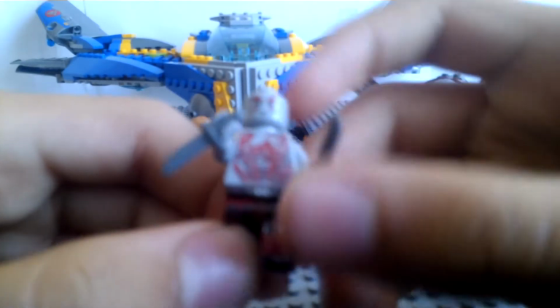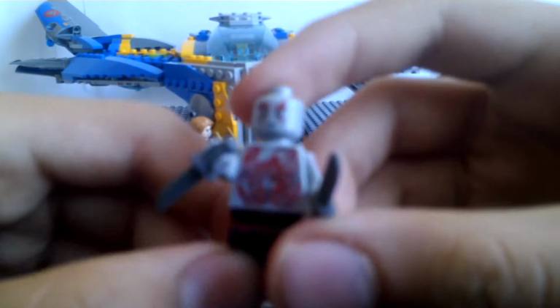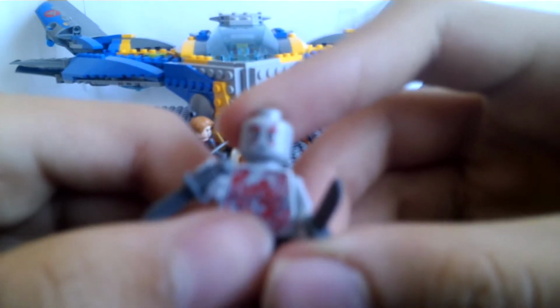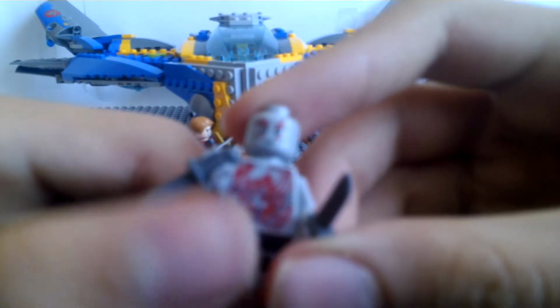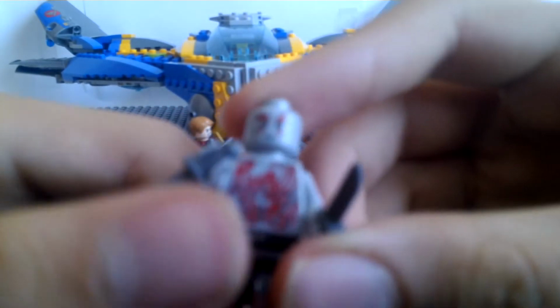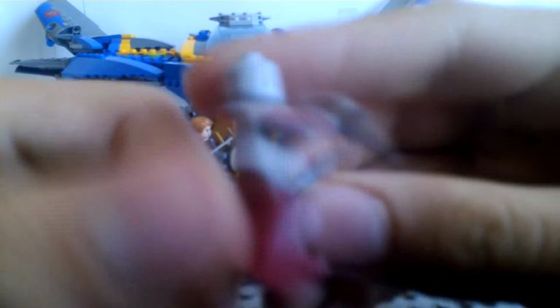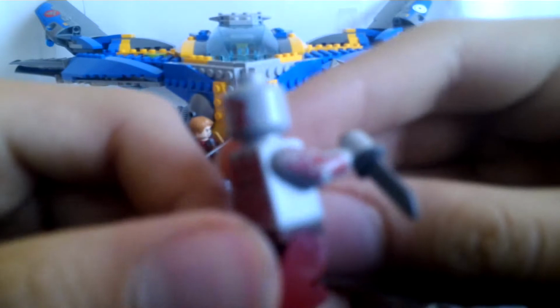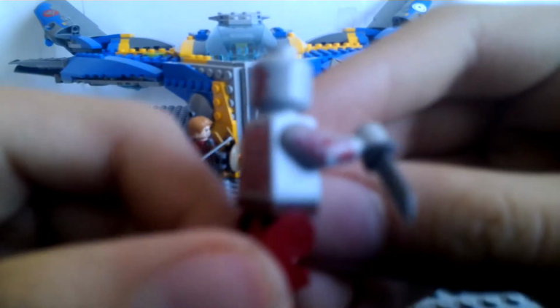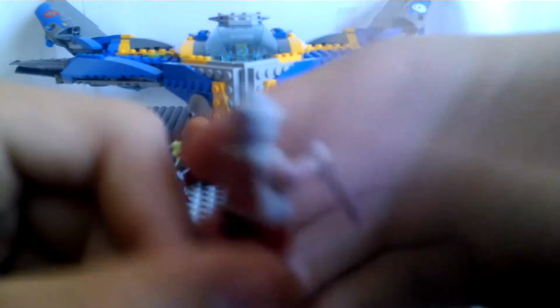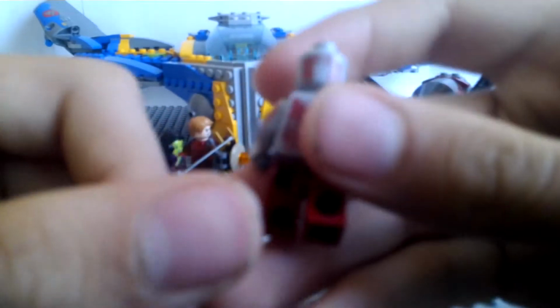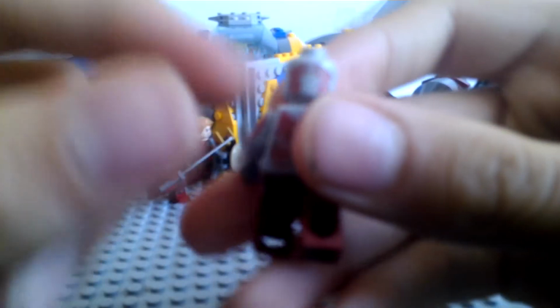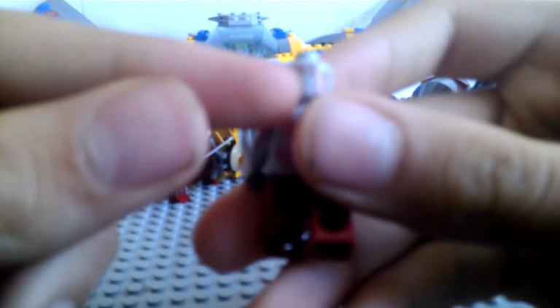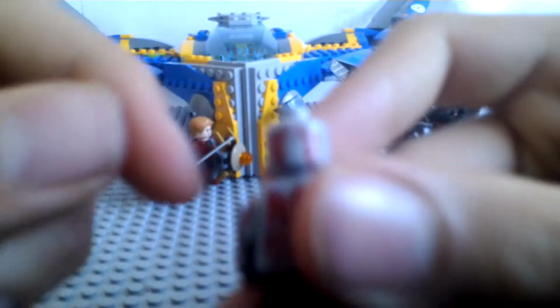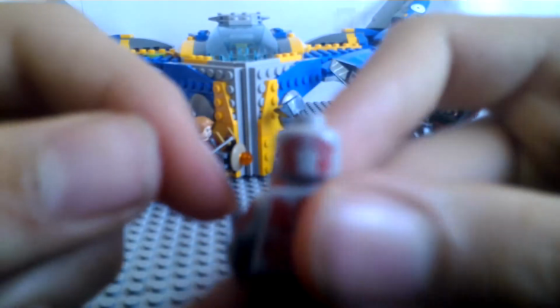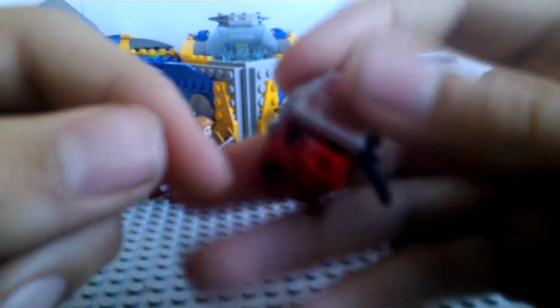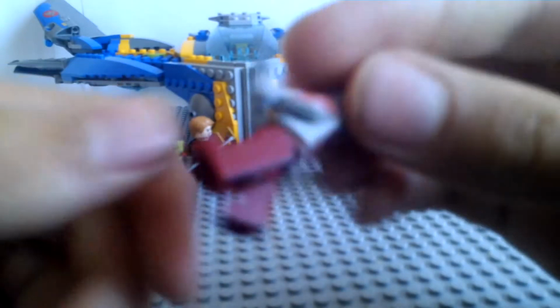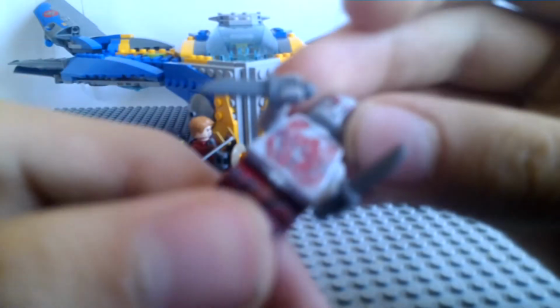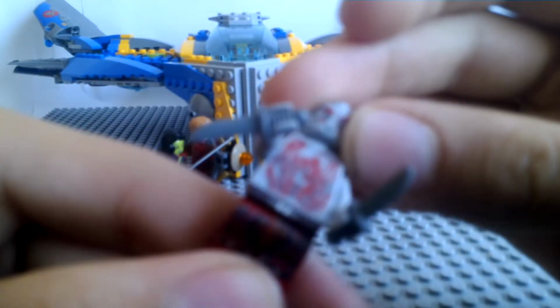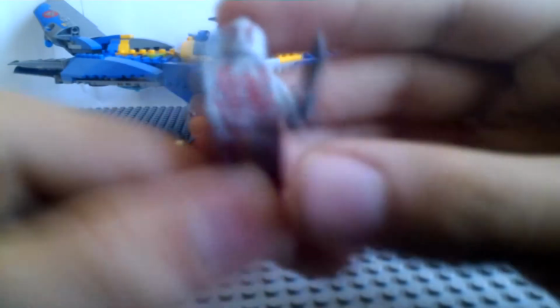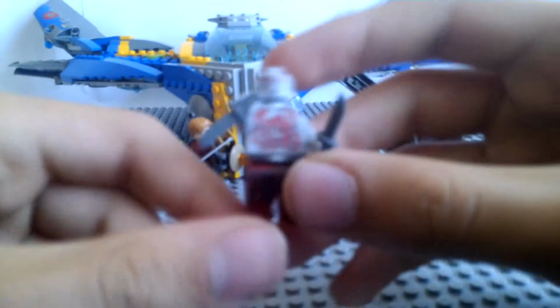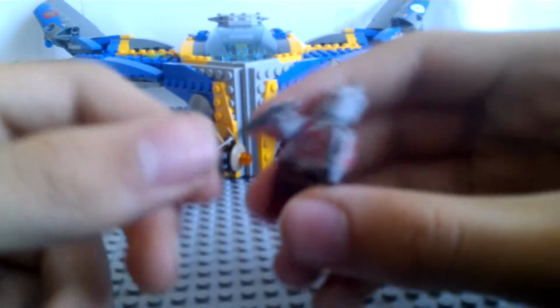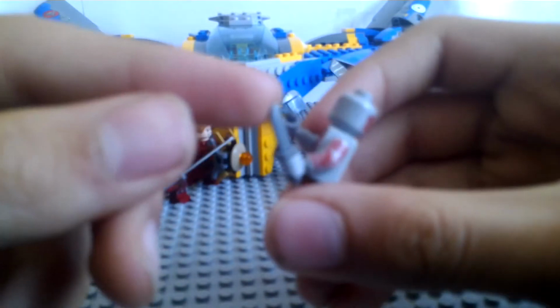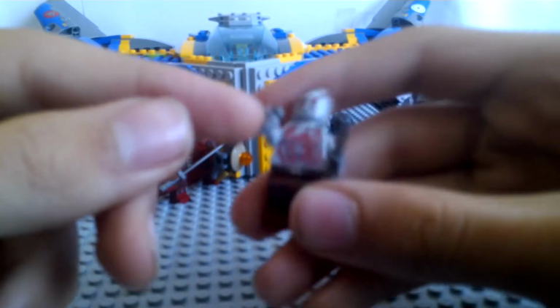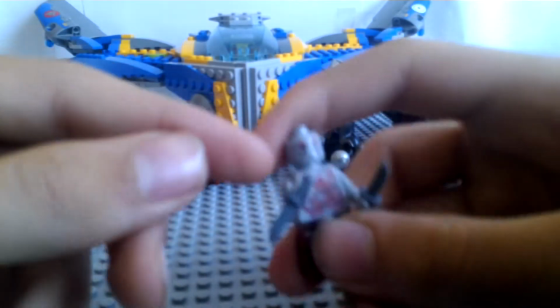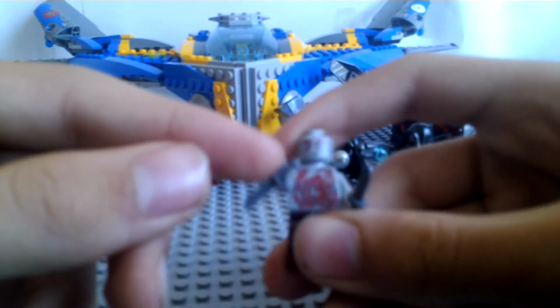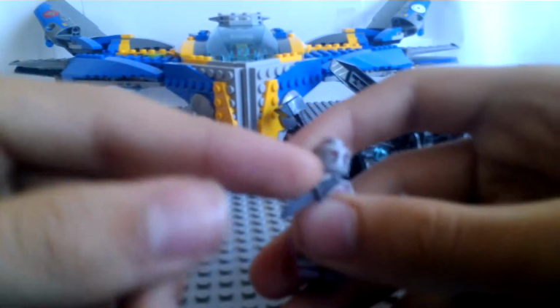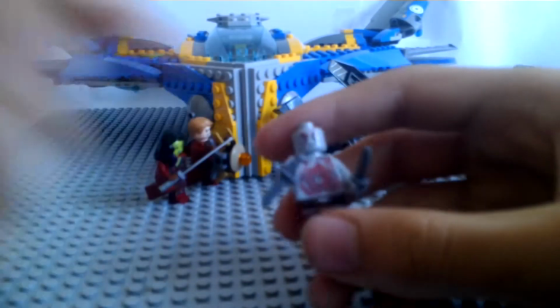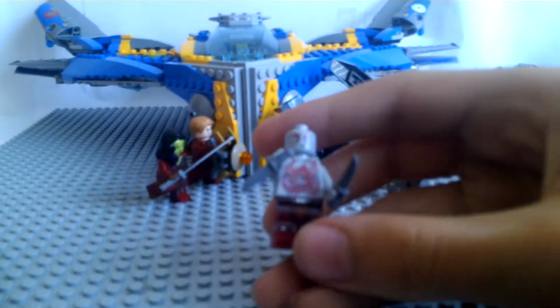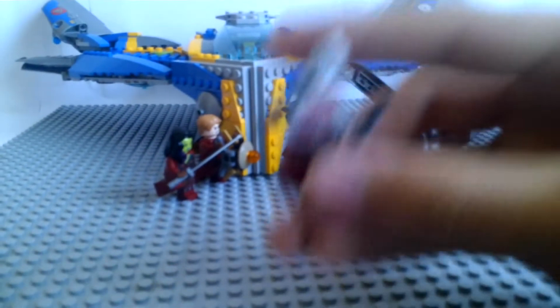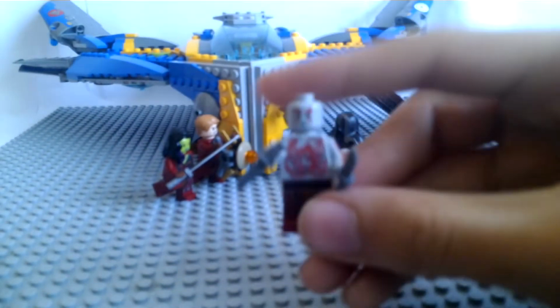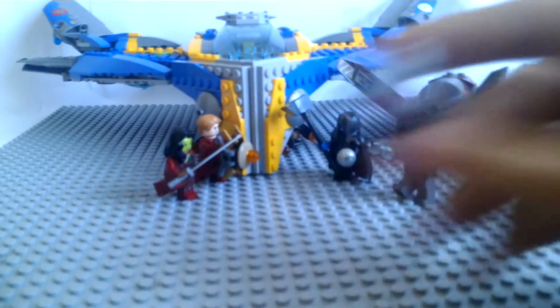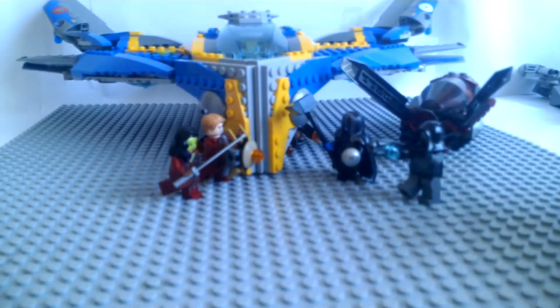He has a six-pack here with all the tattoos. He doesn't have tattoos on the back printing. And he also comes with two knives — two daggers. Very detailed minifigure.